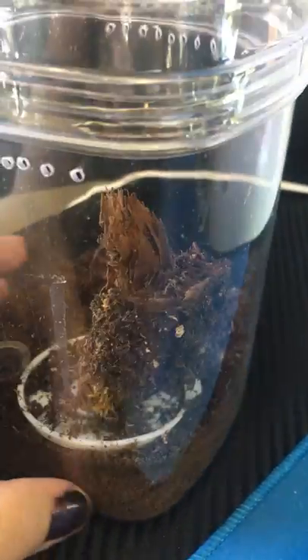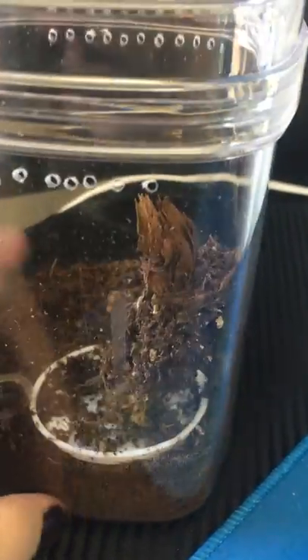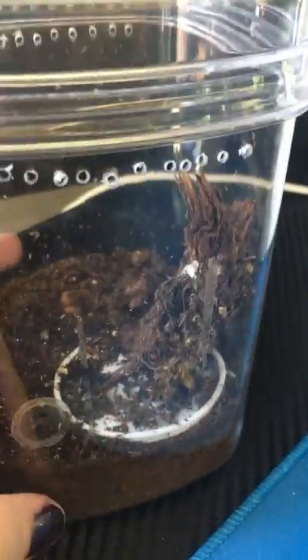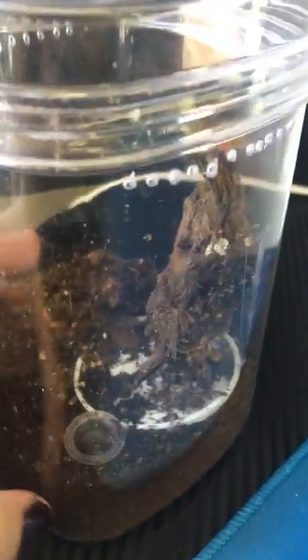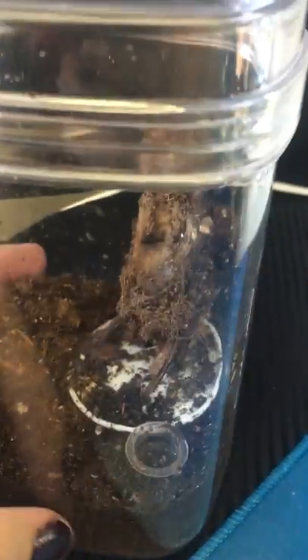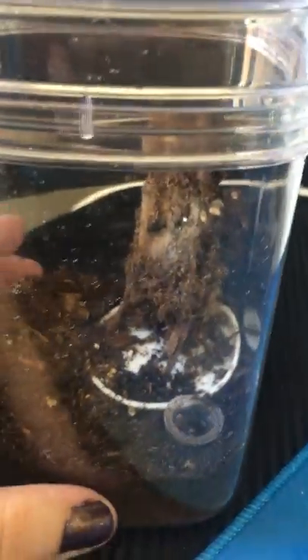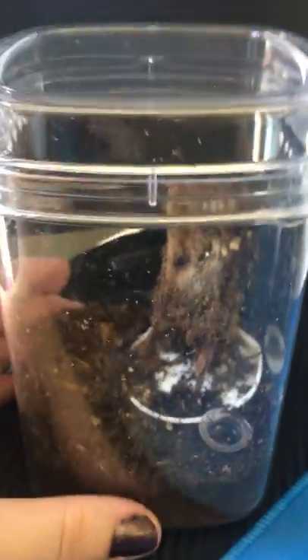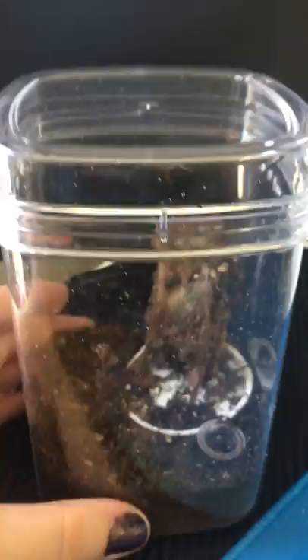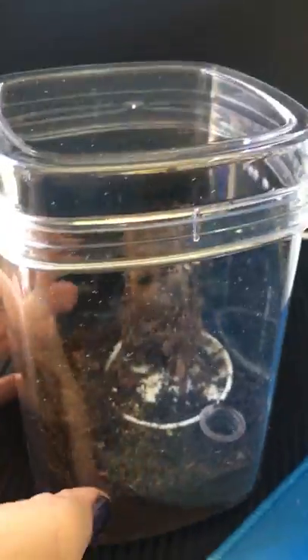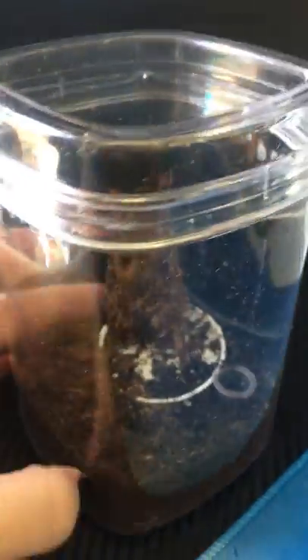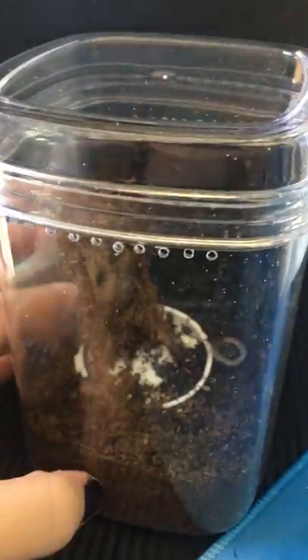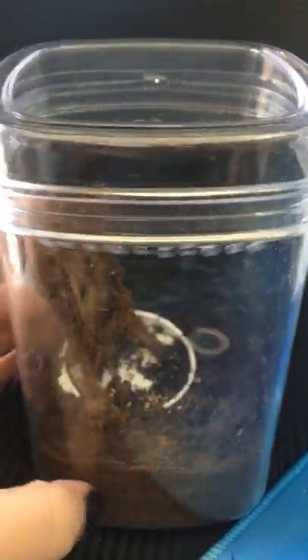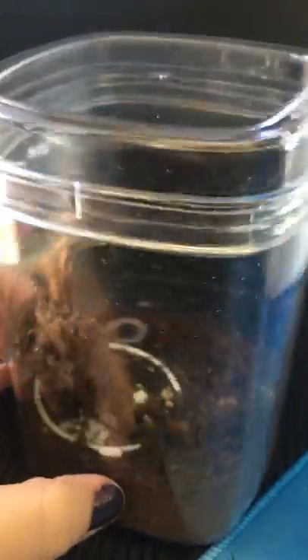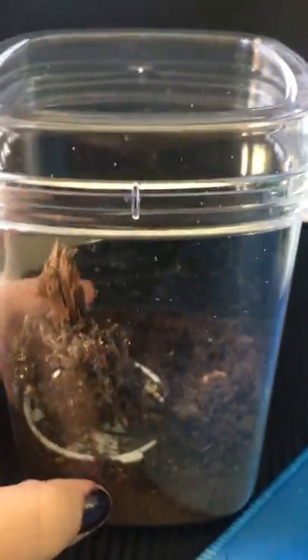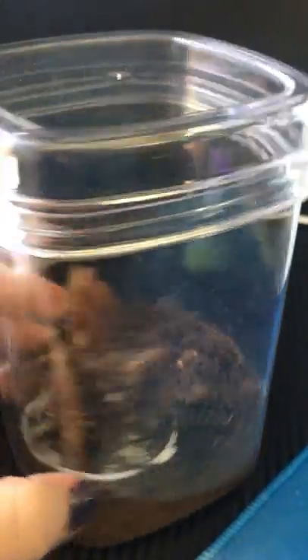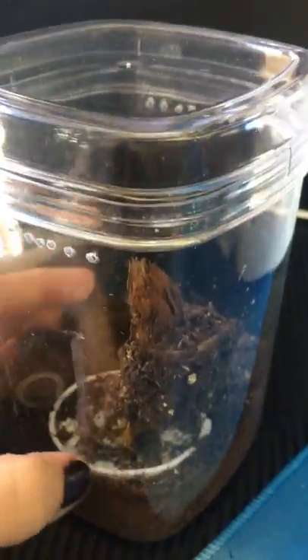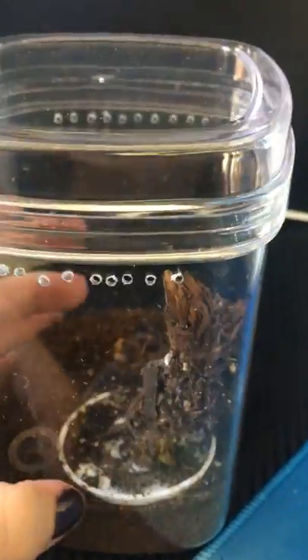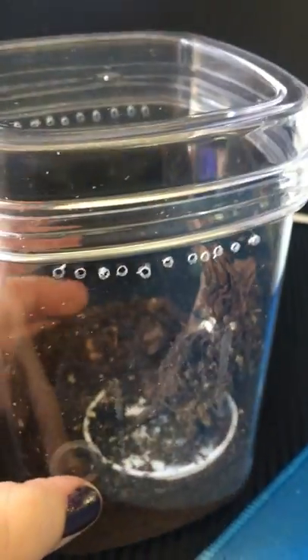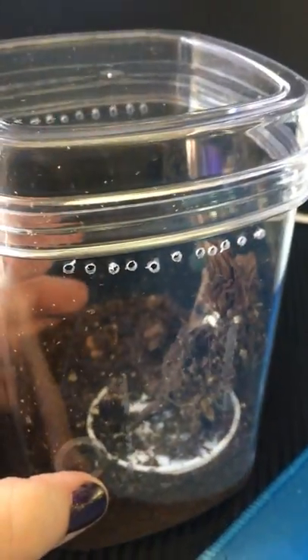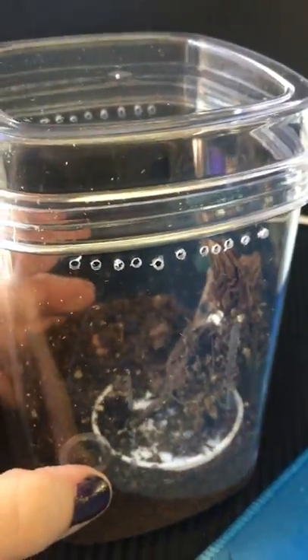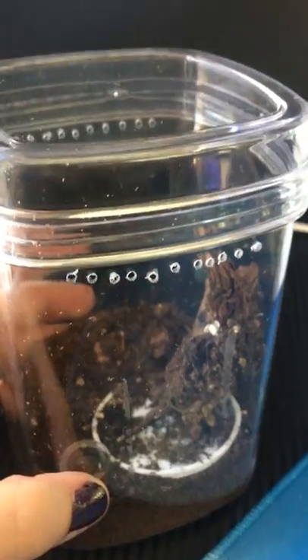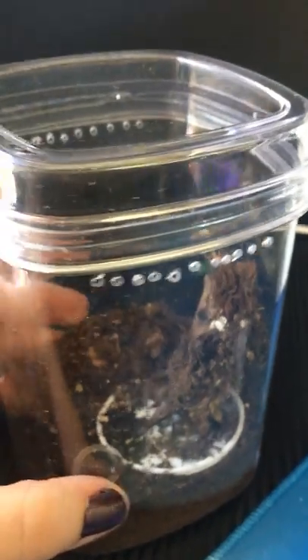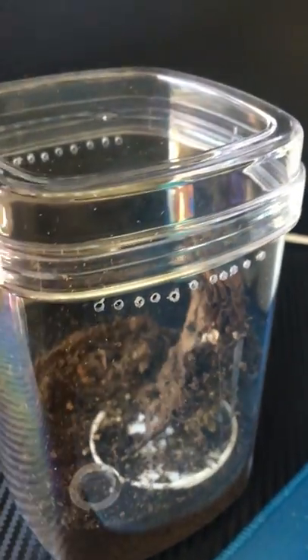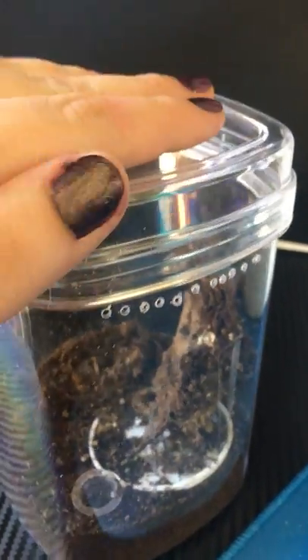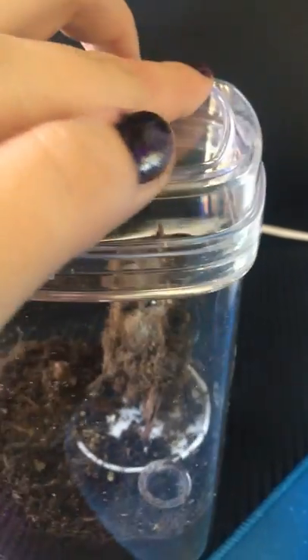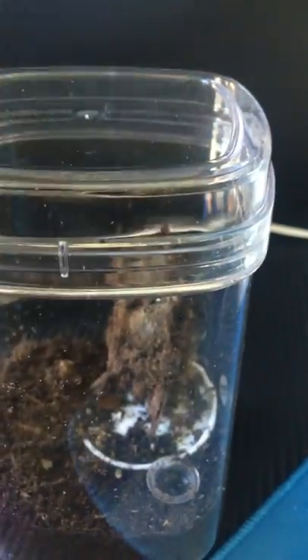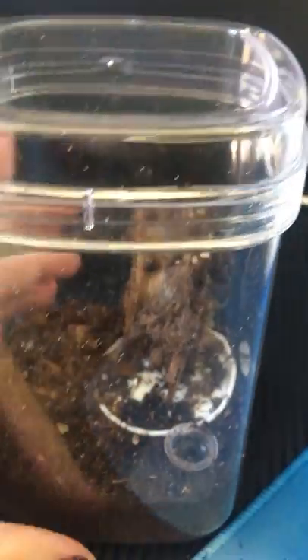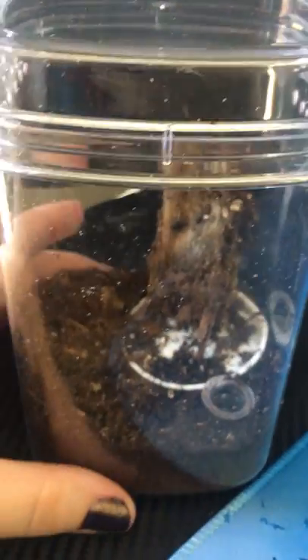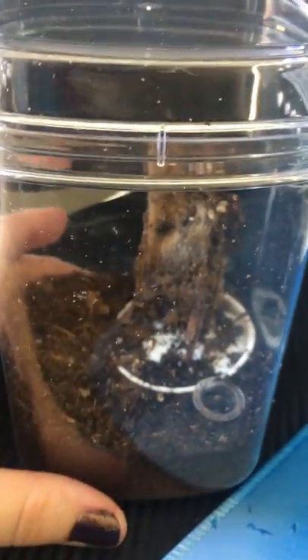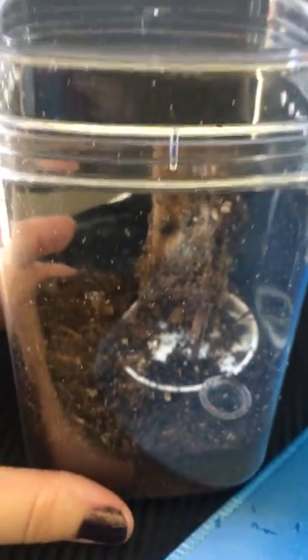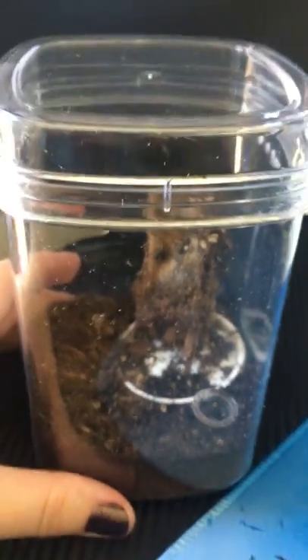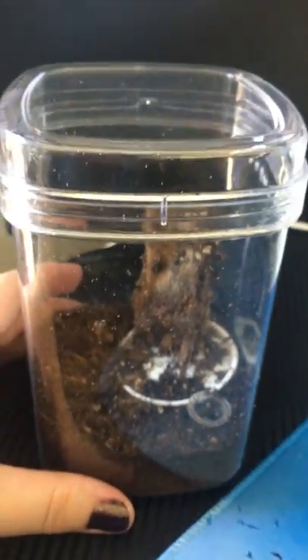Just a crappy piece of wood in there since they're so tiny. Make sure to do your air holes — cross ventilation. You don't want to have any on the top; it will dry the substrate out too much.